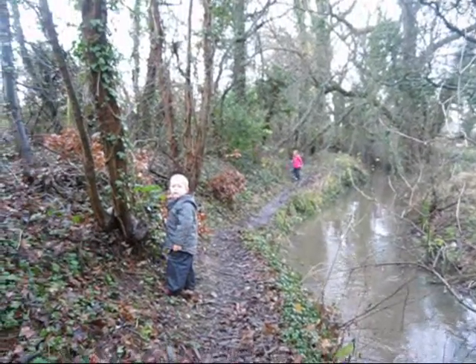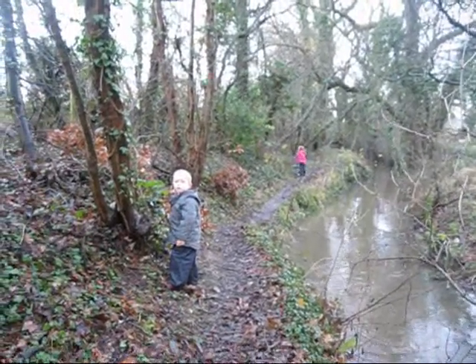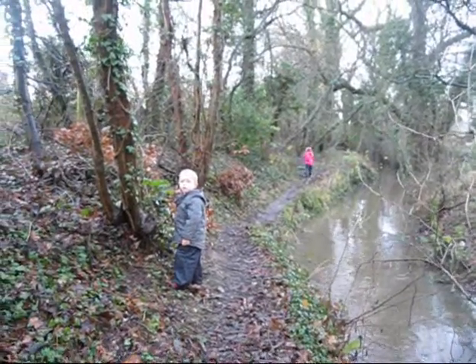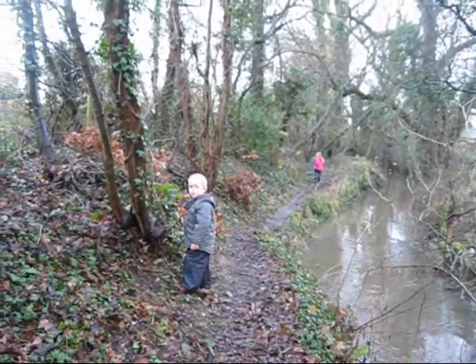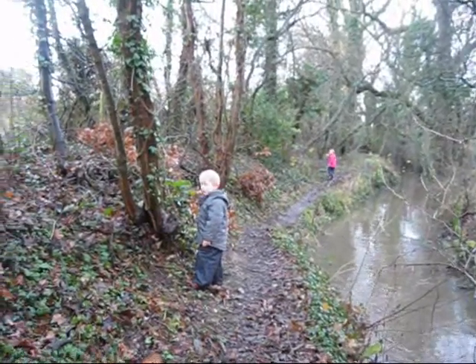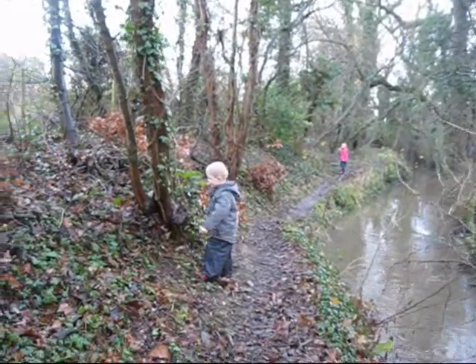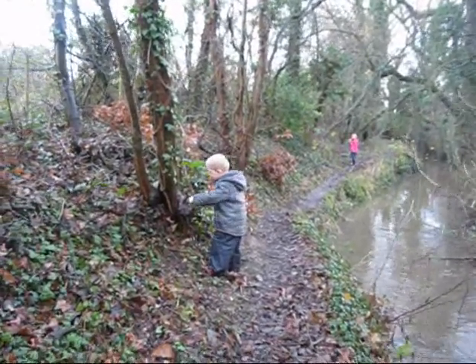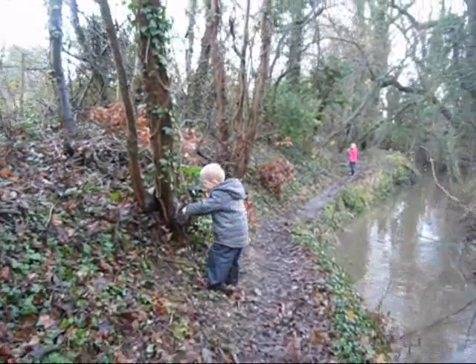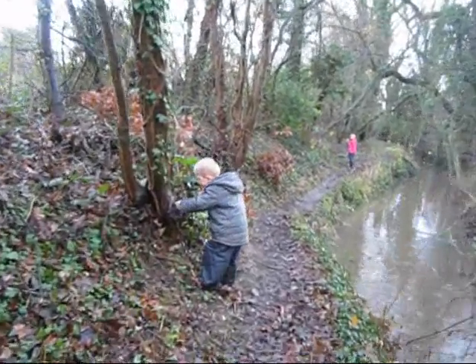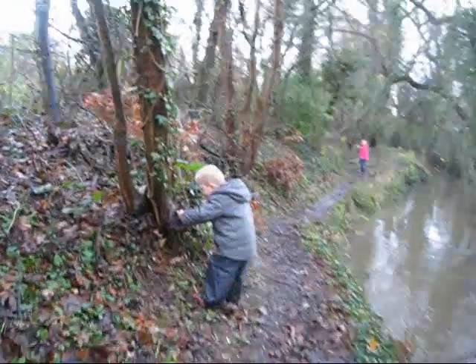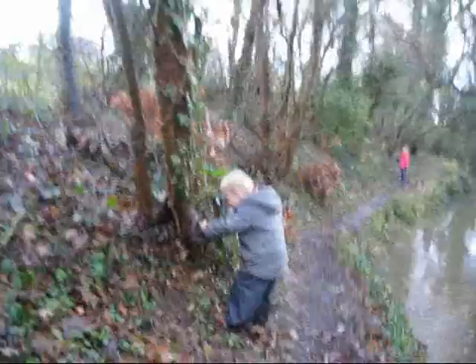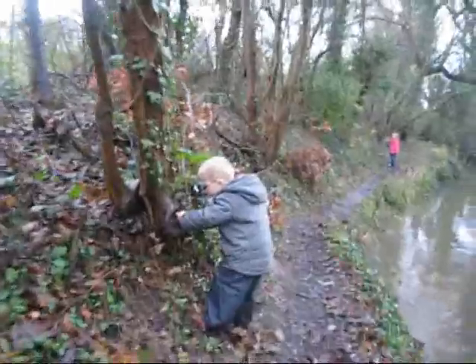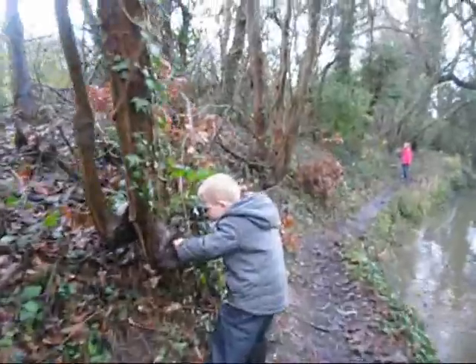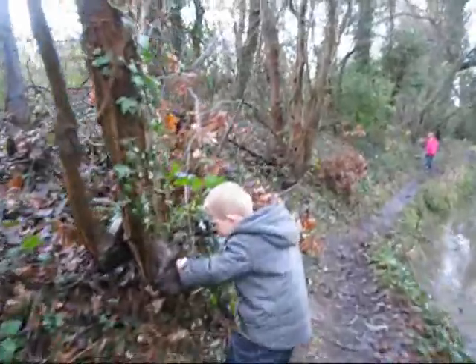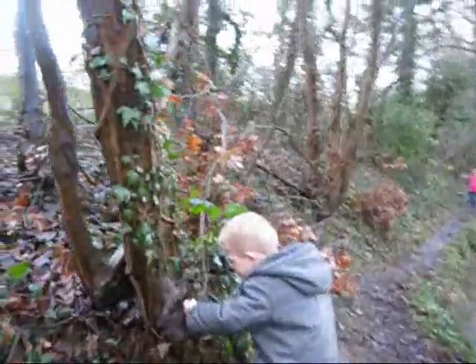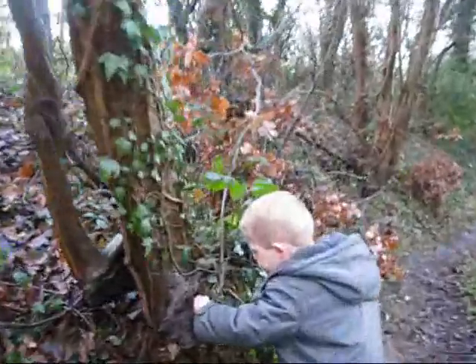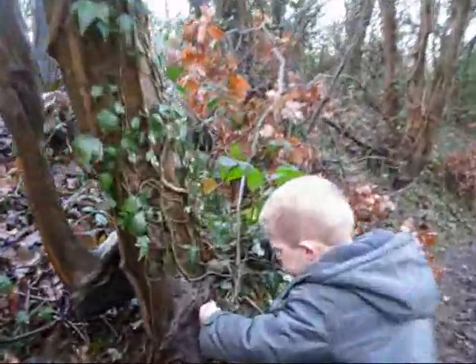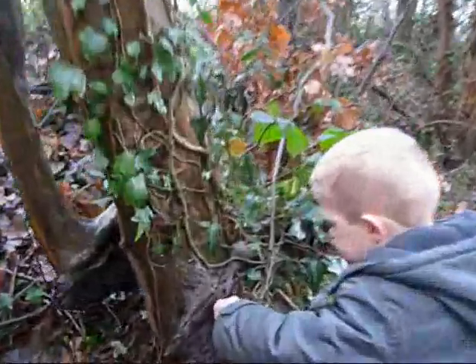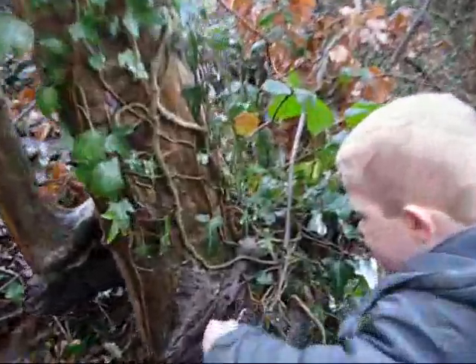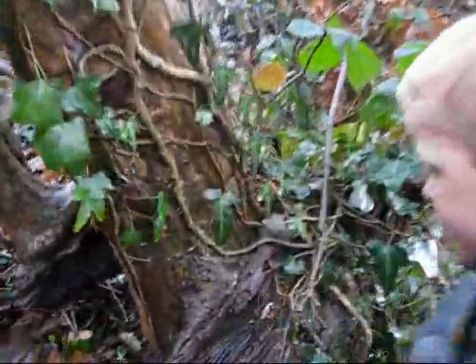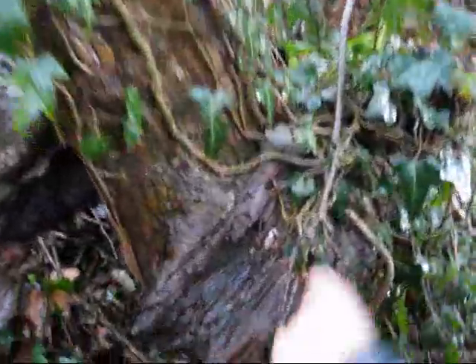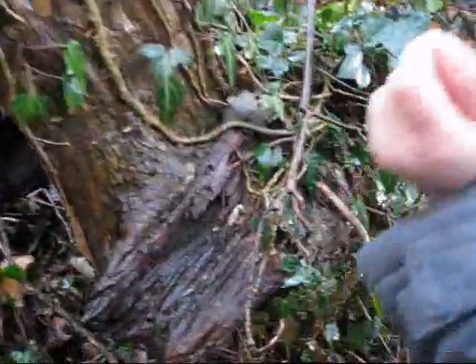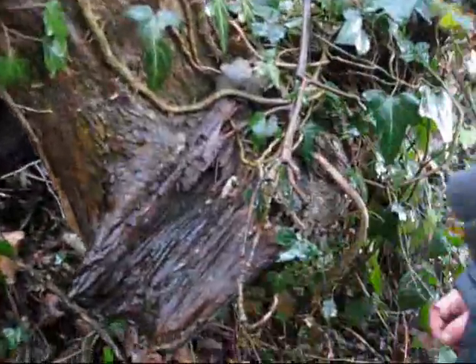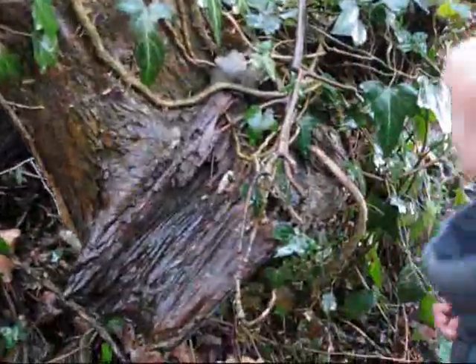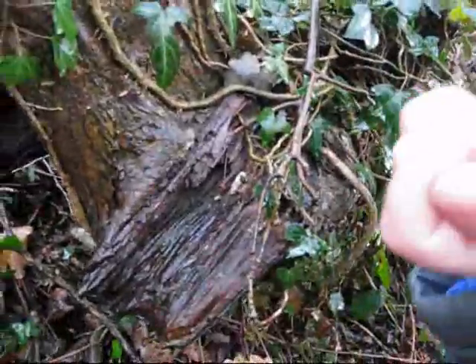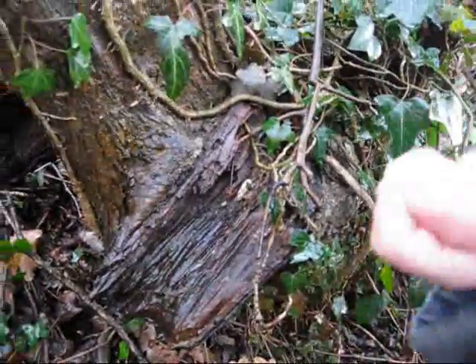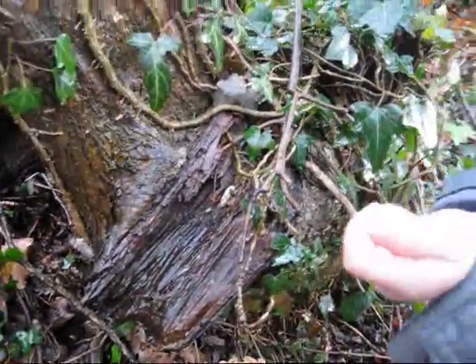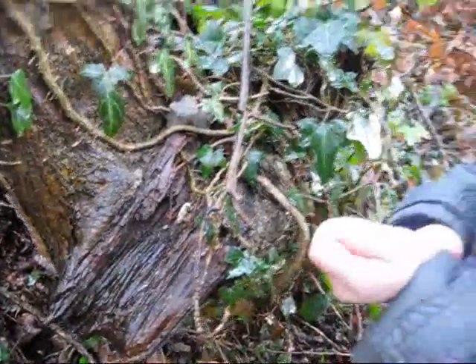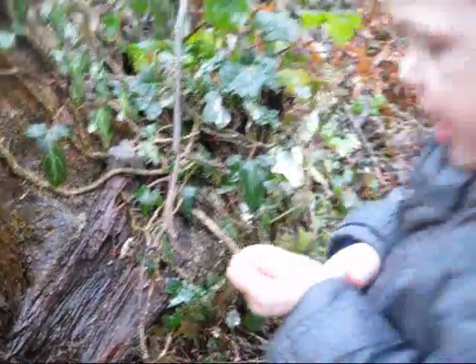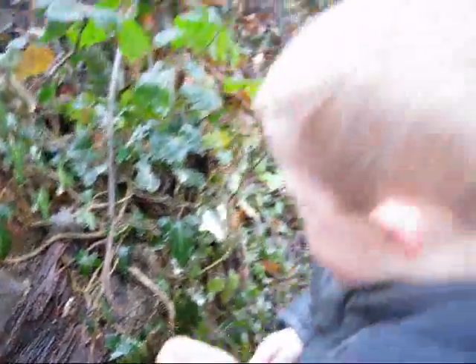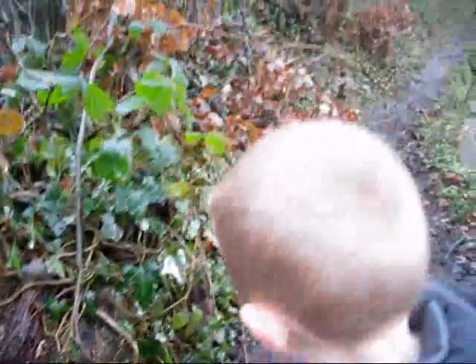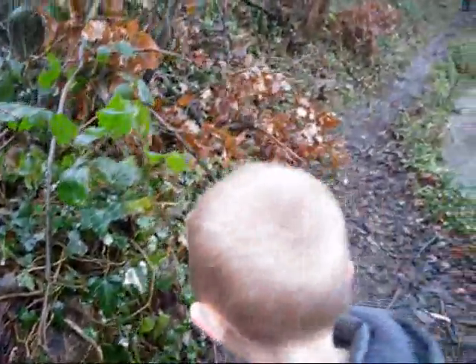Have you found something else? What is it? It's just a stick. All right, keep going then.